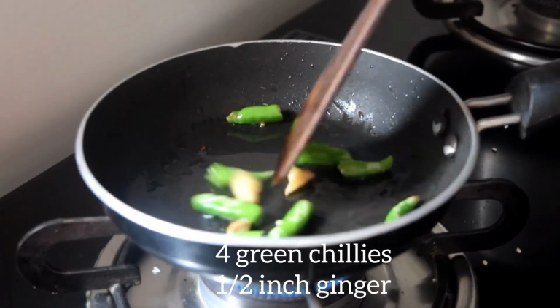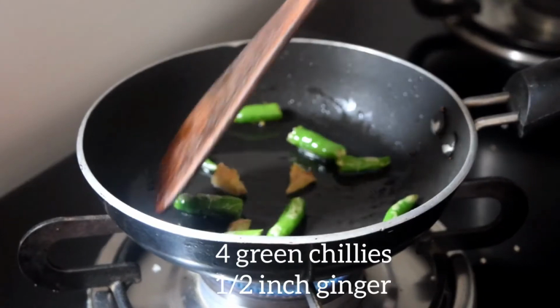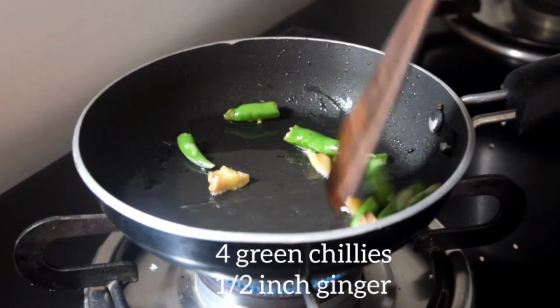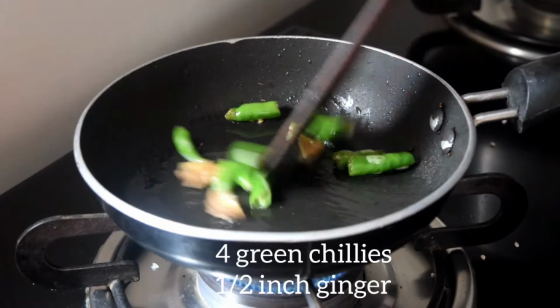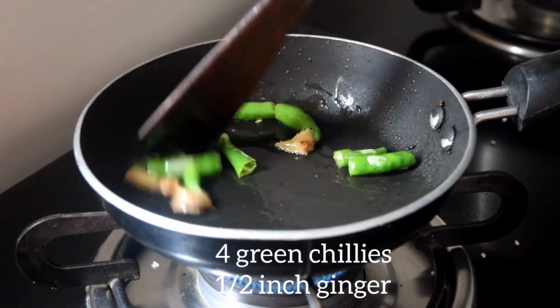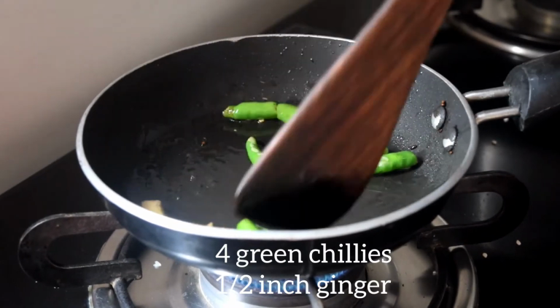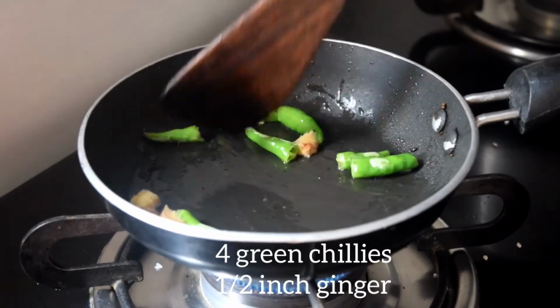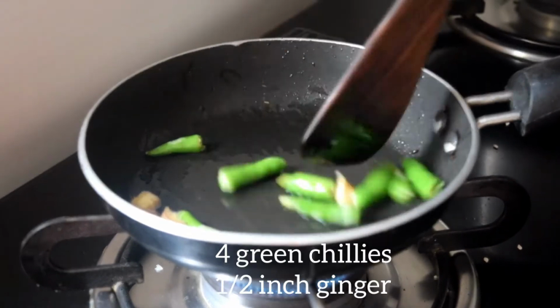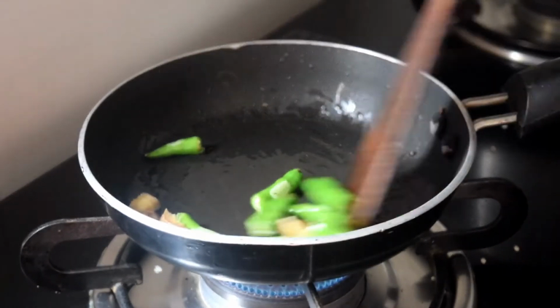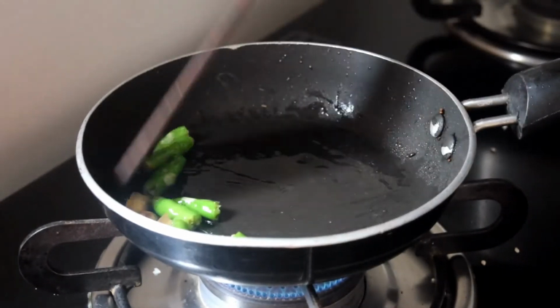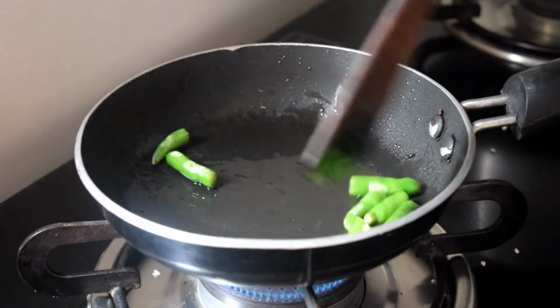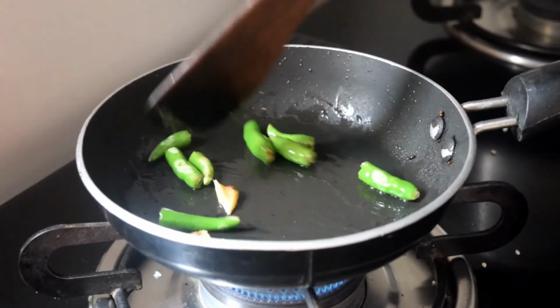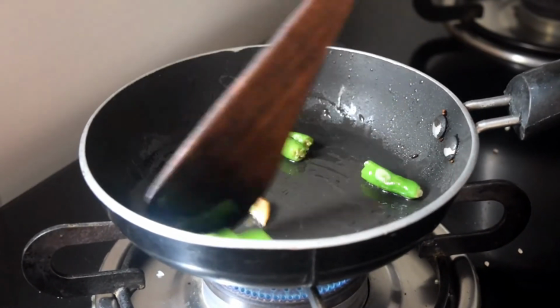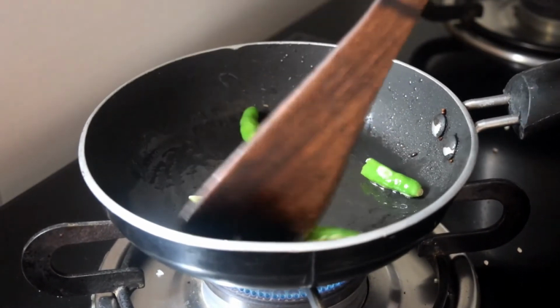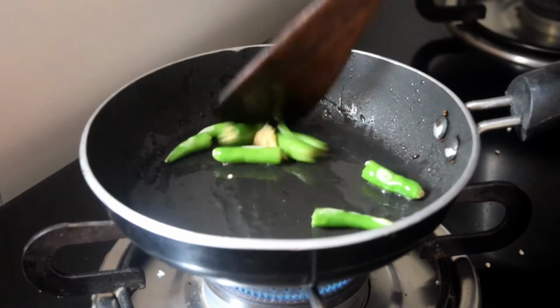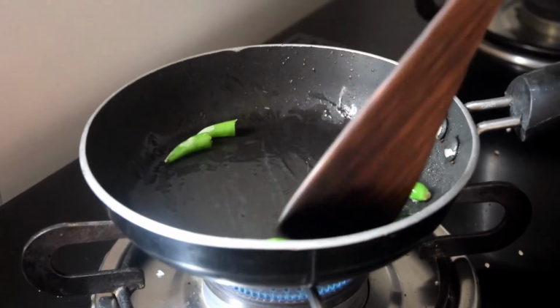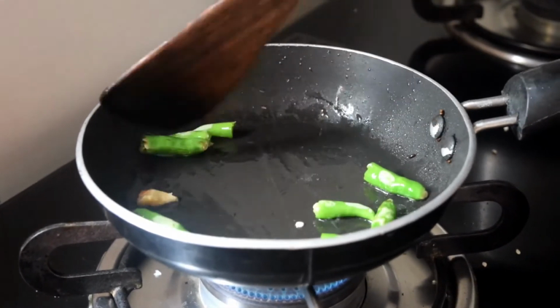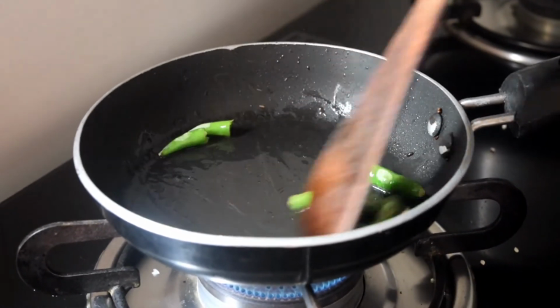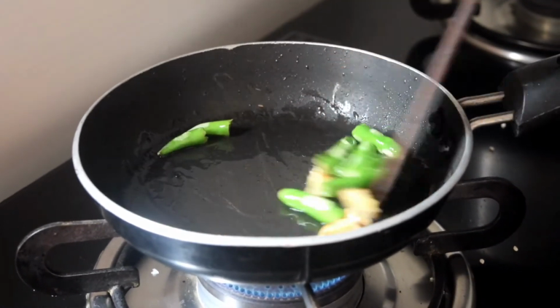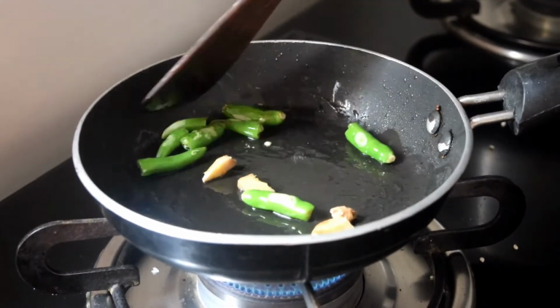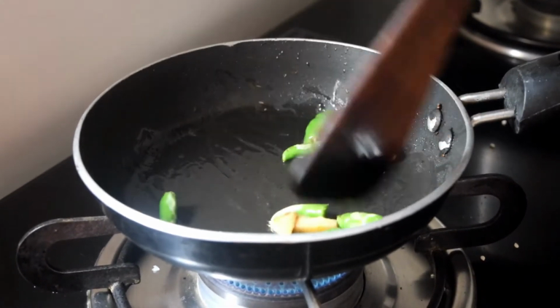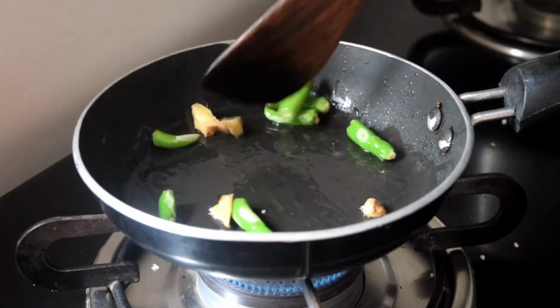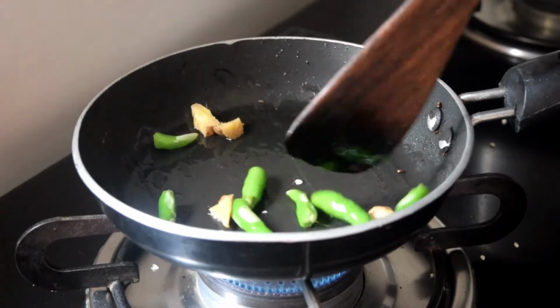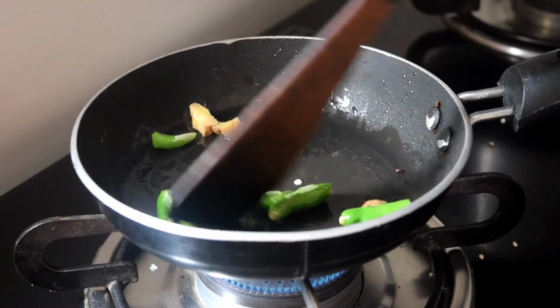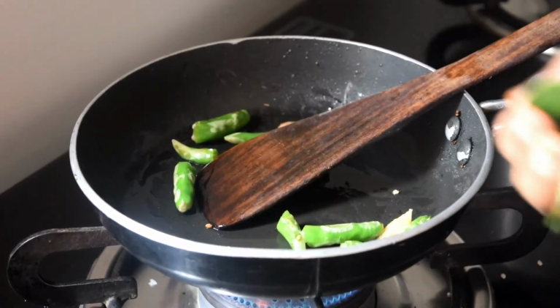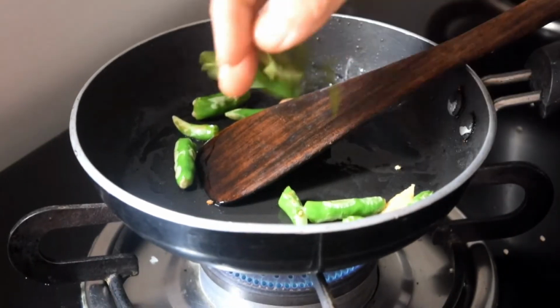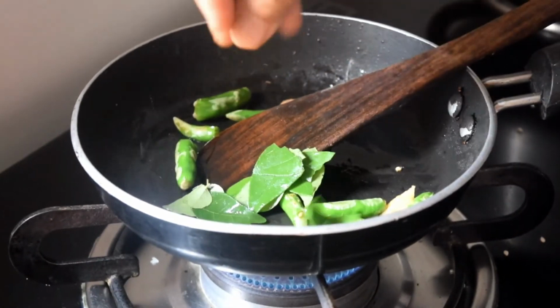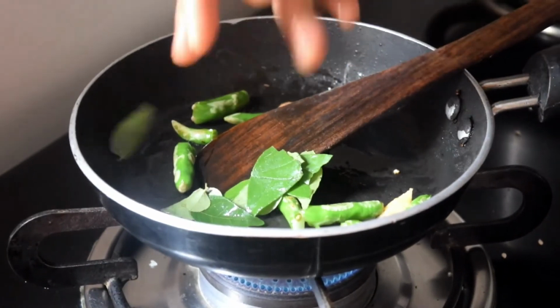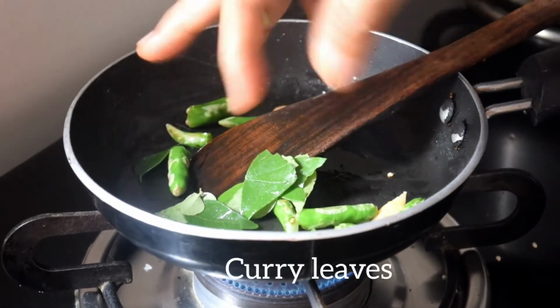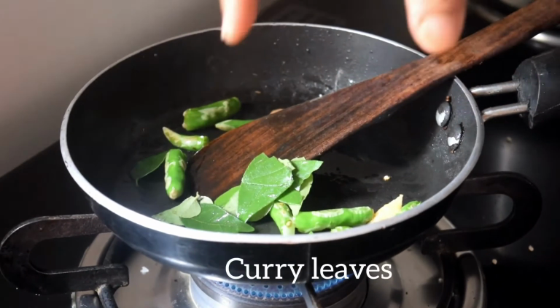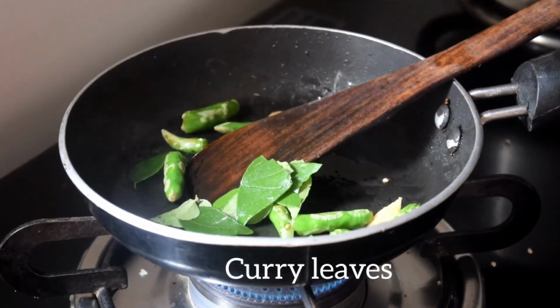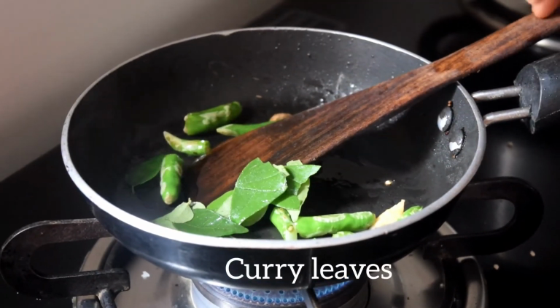Add 4 green chillies and half inch of ginger to heated oil and roast it on medium flame. Add curry leaves.